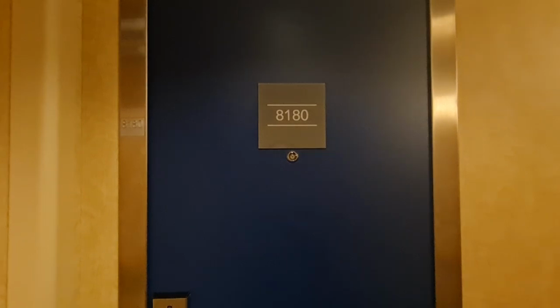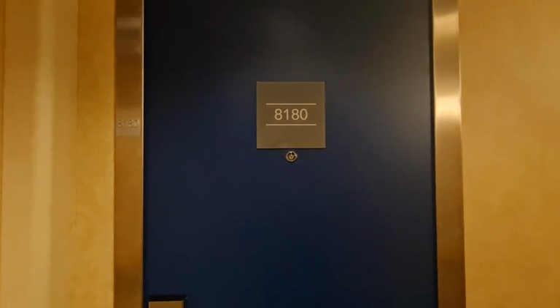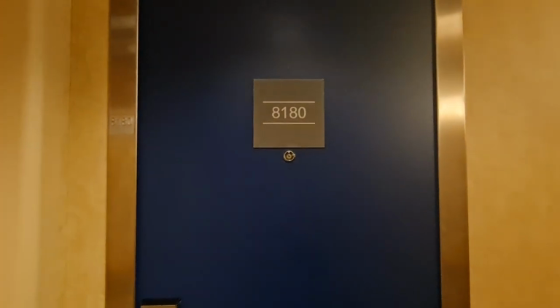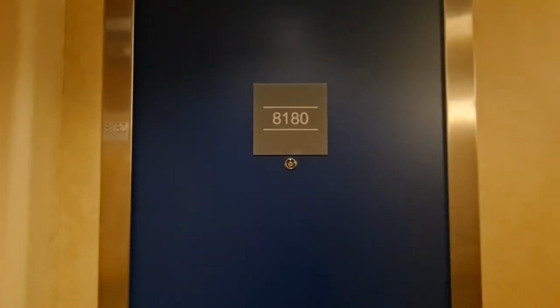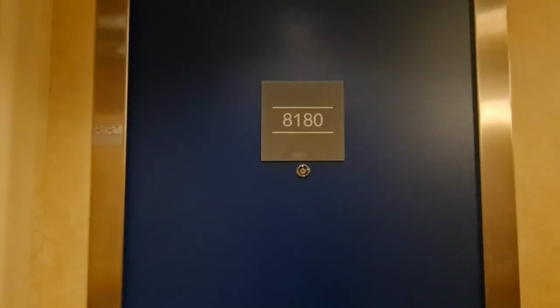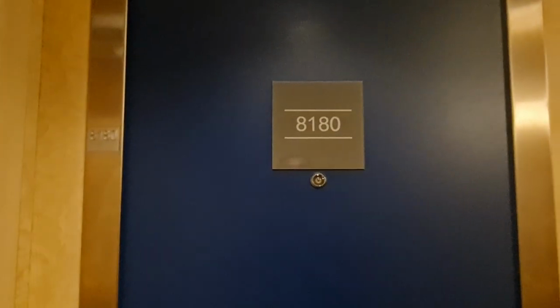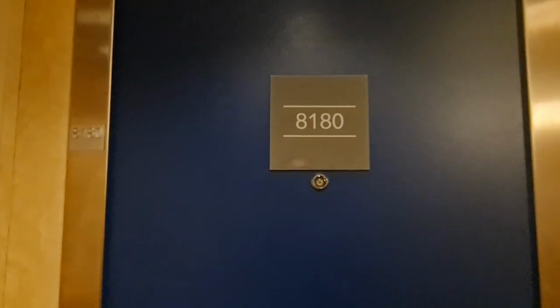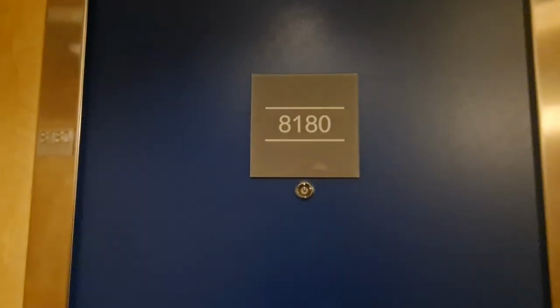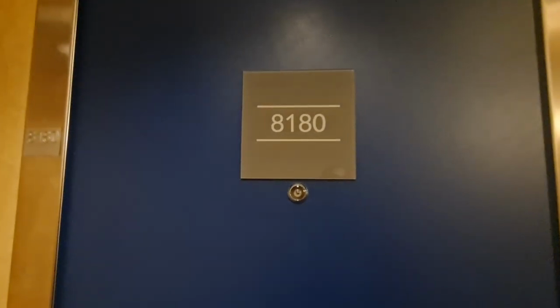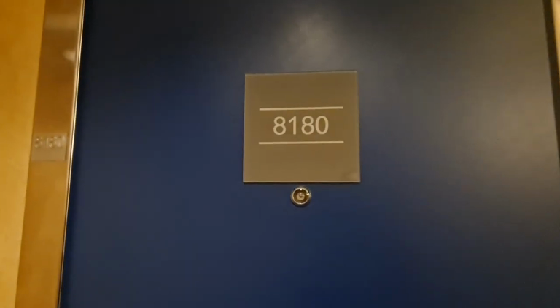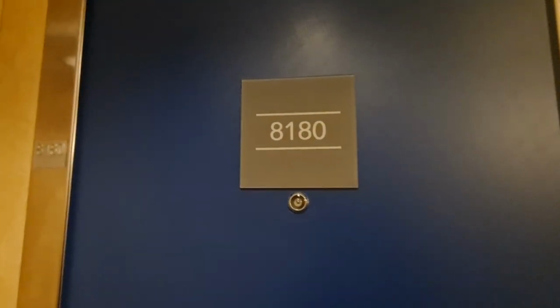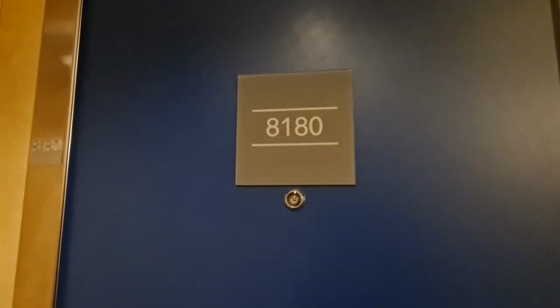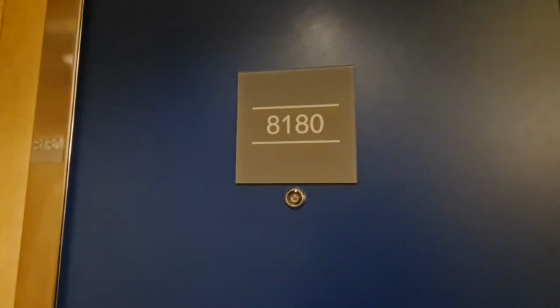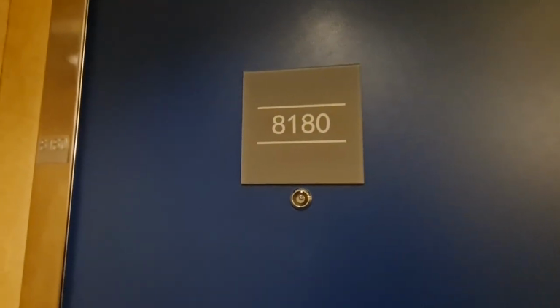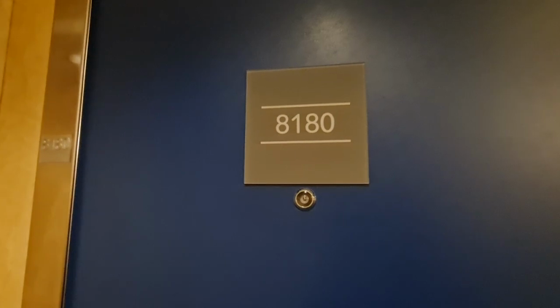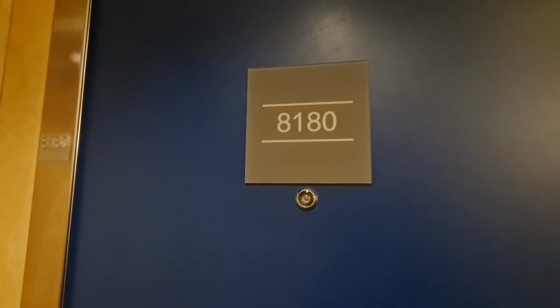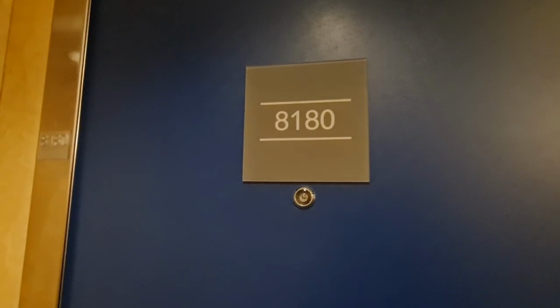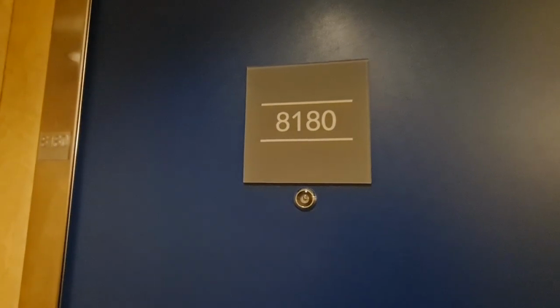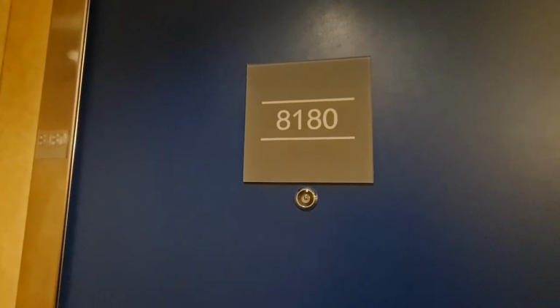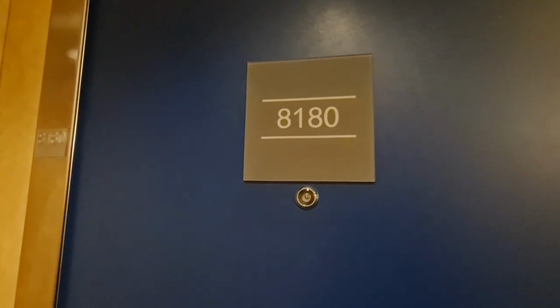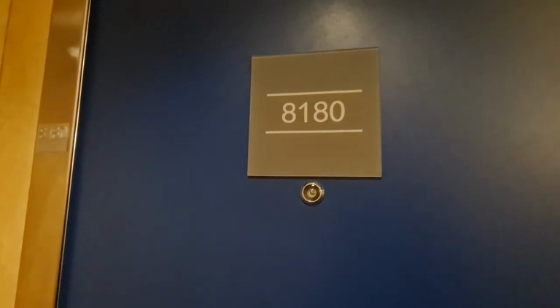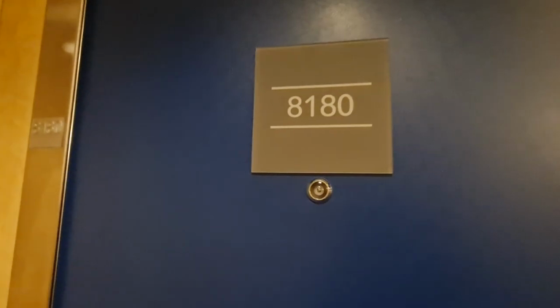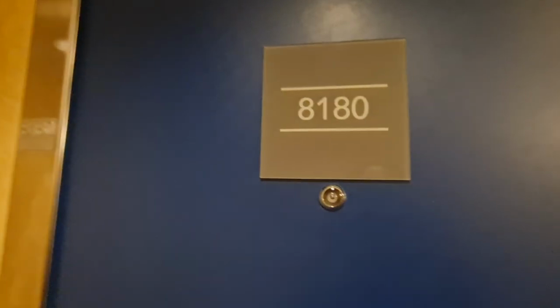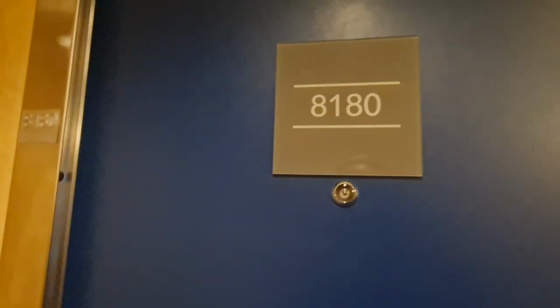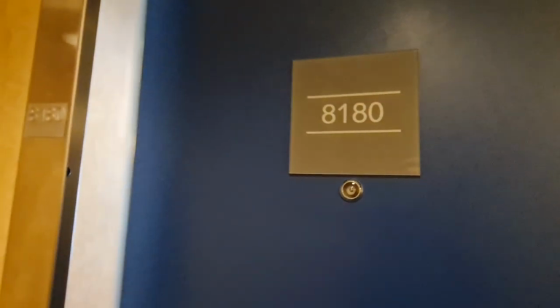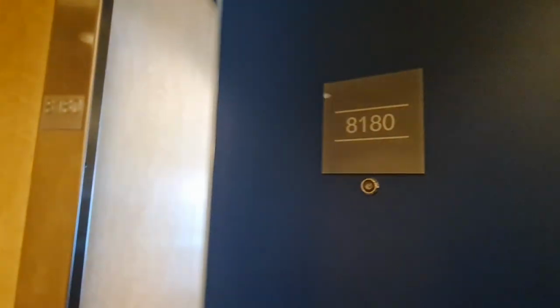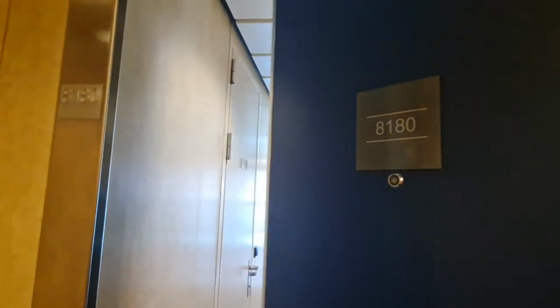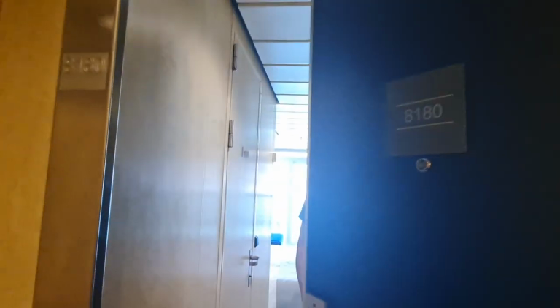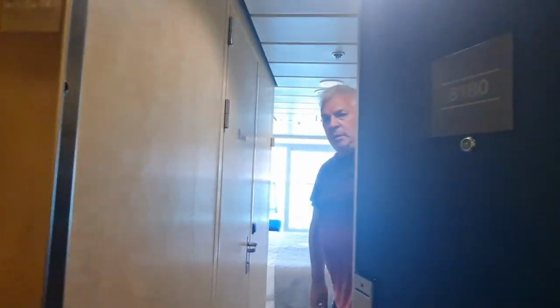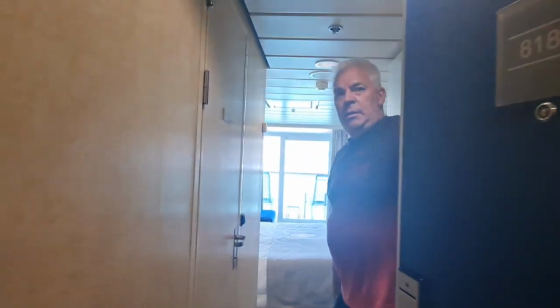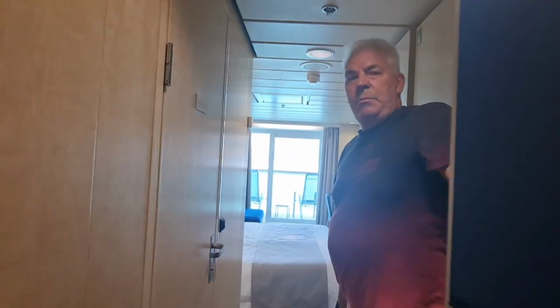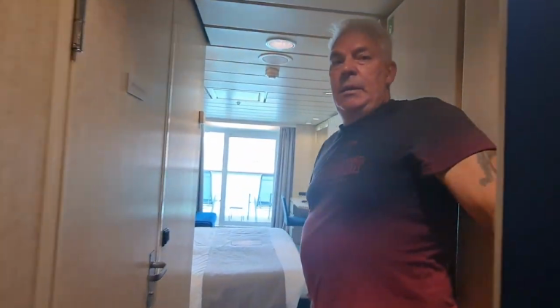Right then, we've kindly been given access to a balcony cabin on Marella Voyager — it's cabin 8180. Hopefully Paula will let us in. So let's show you around.